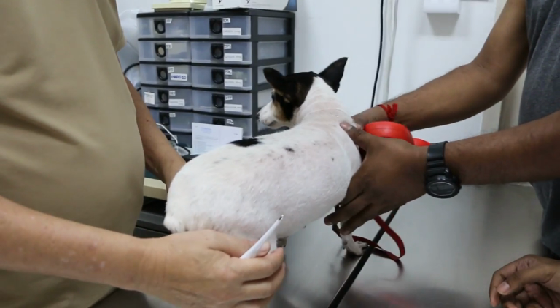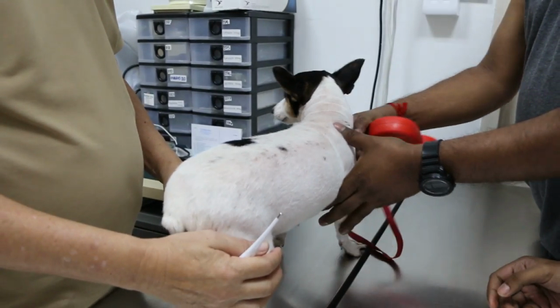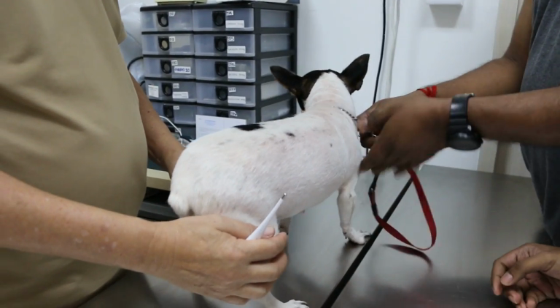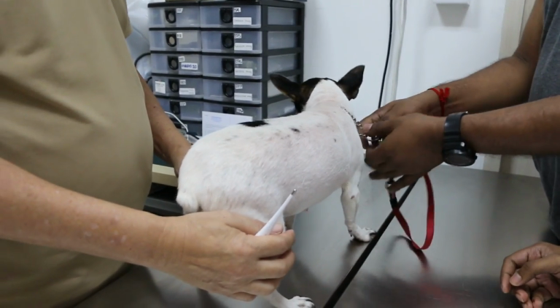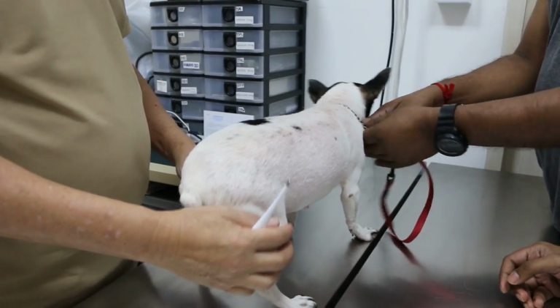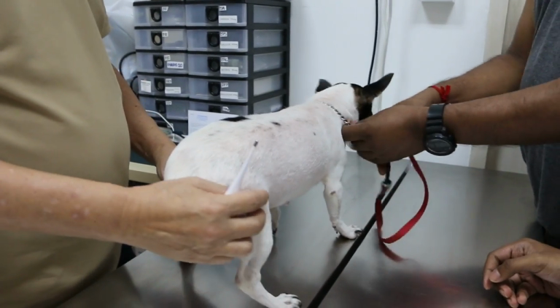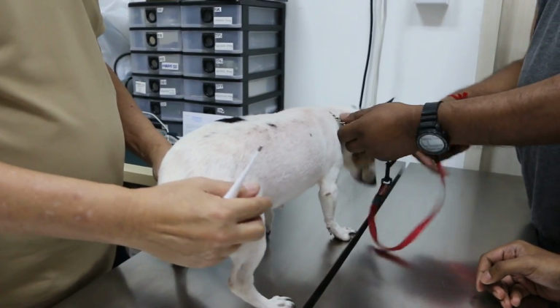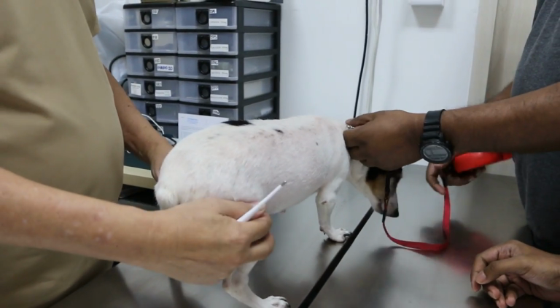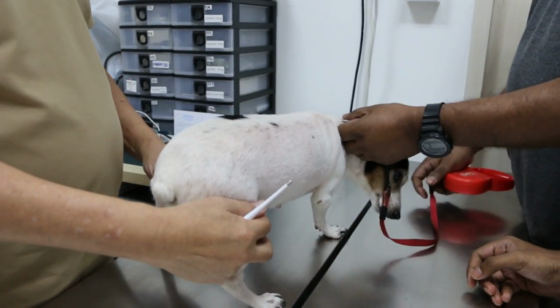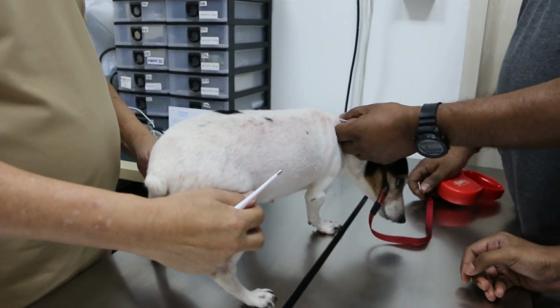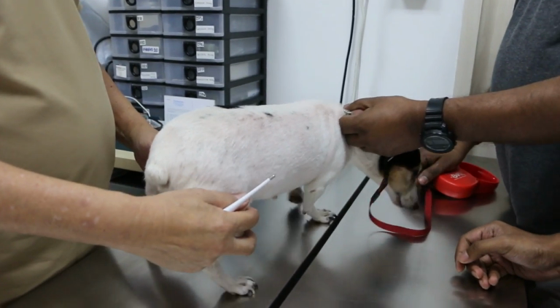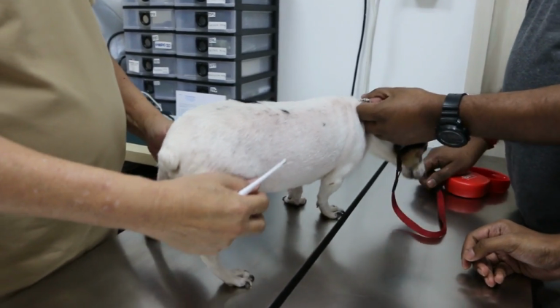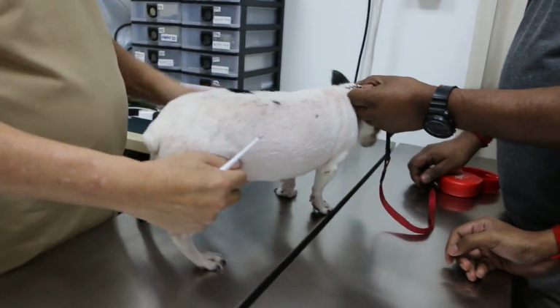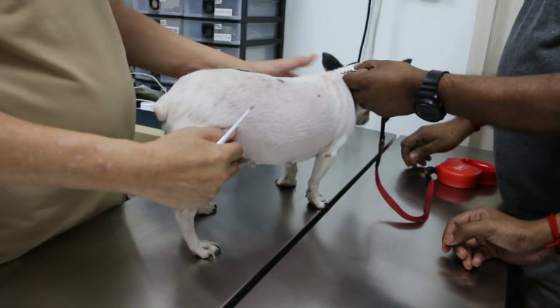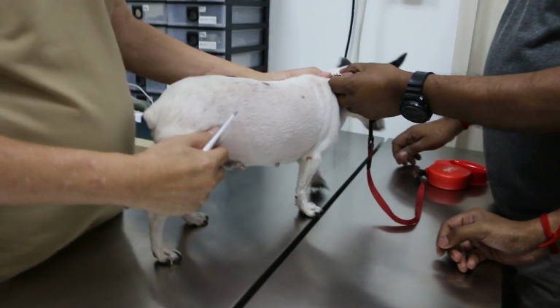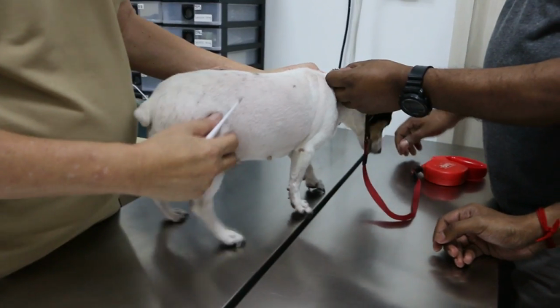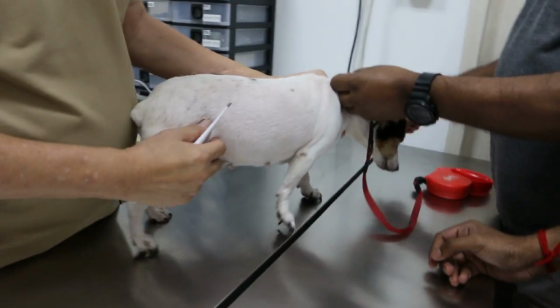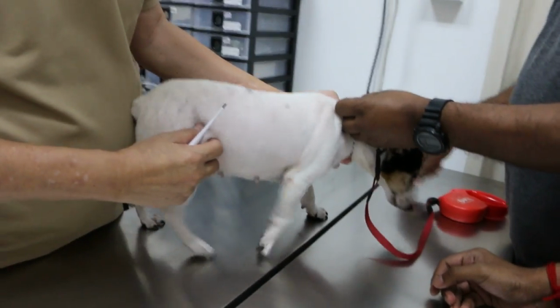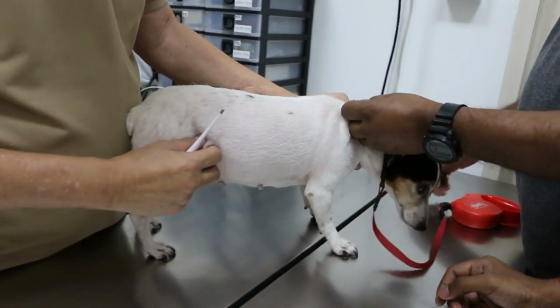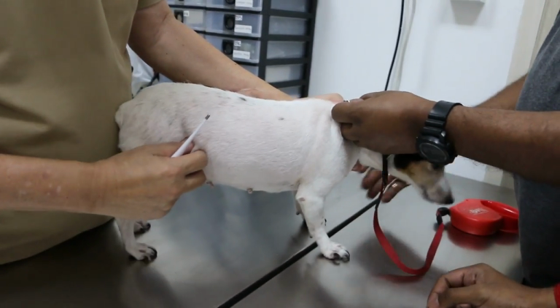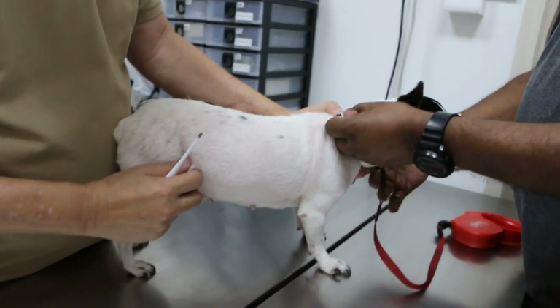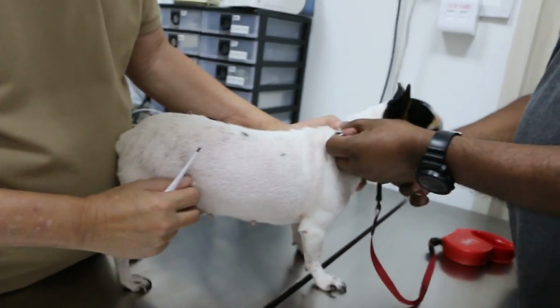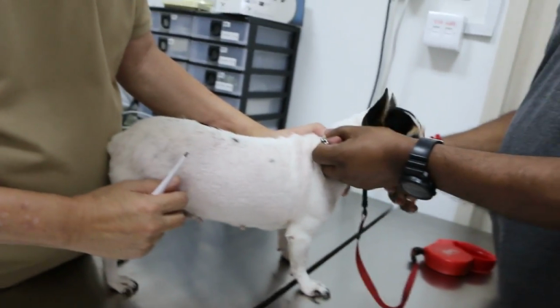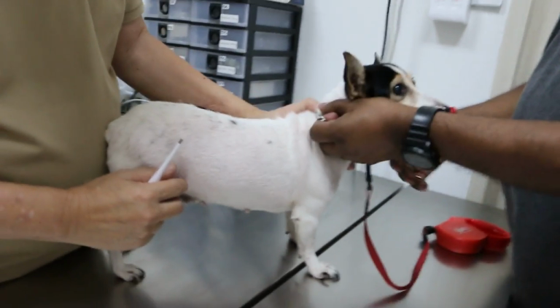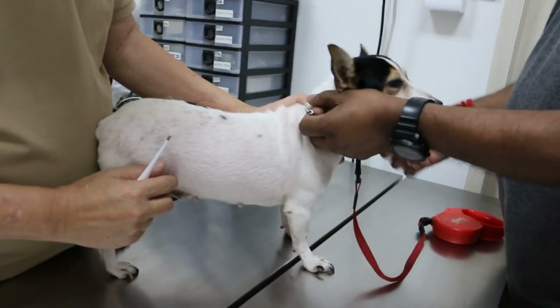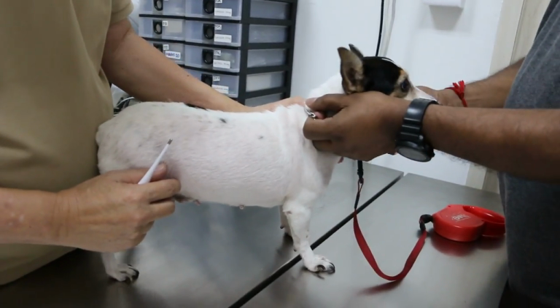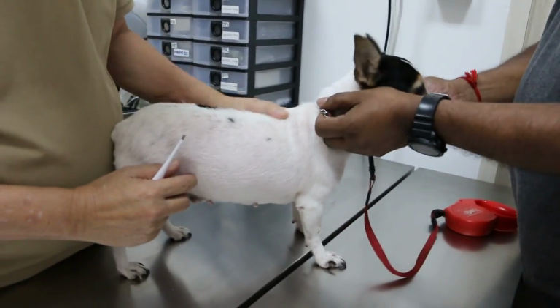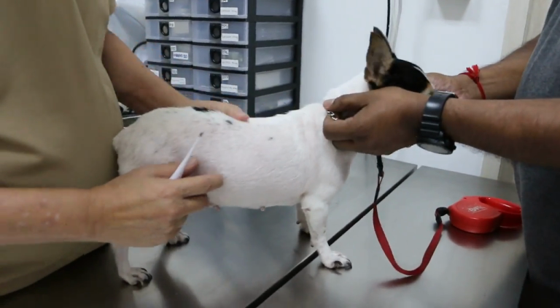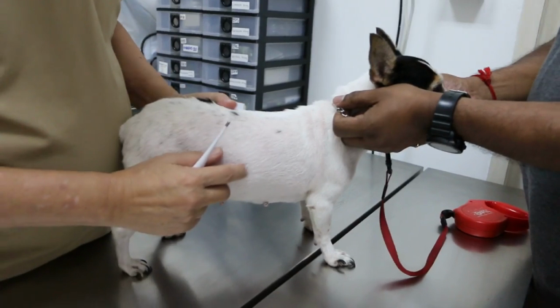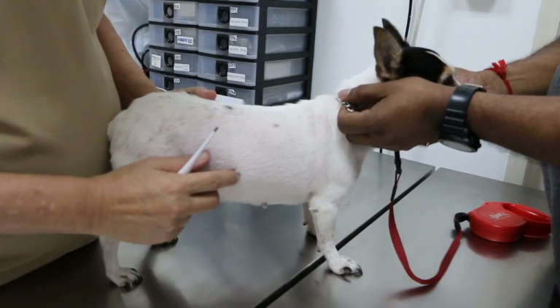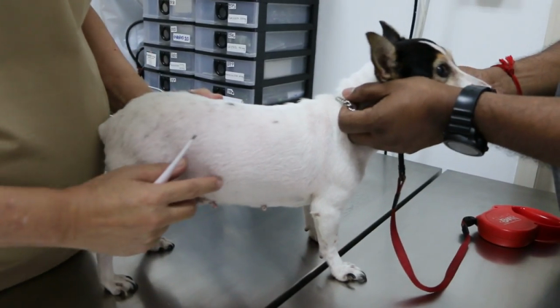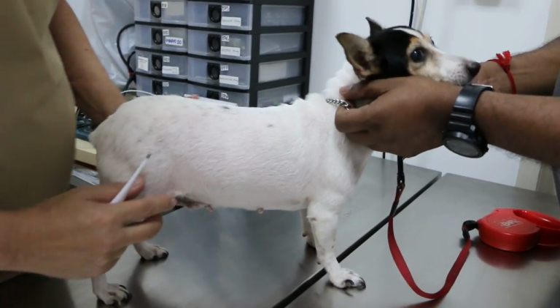19 July 2018. How old is it? 12th? This year, 1st October. 12, ok. What's the complaint?